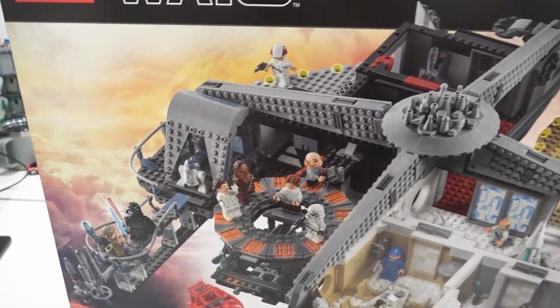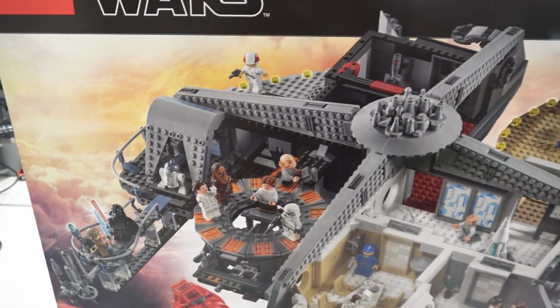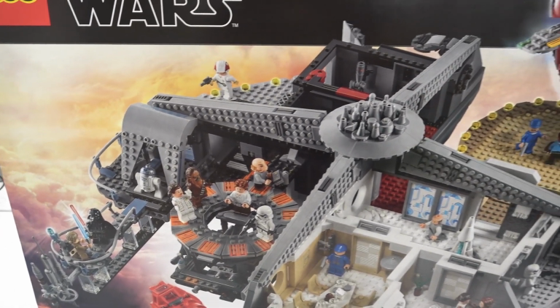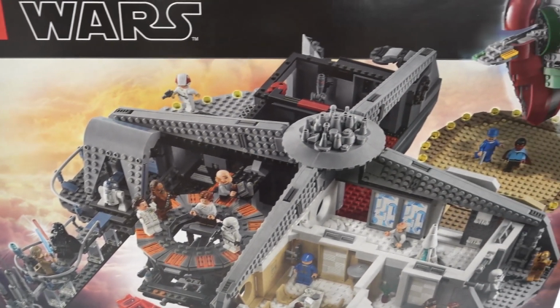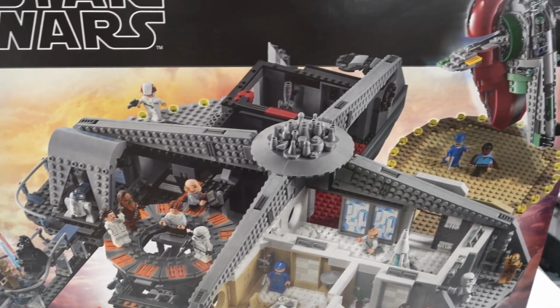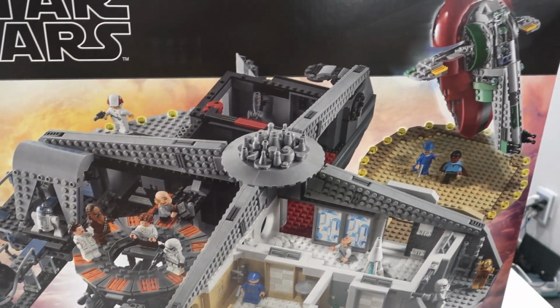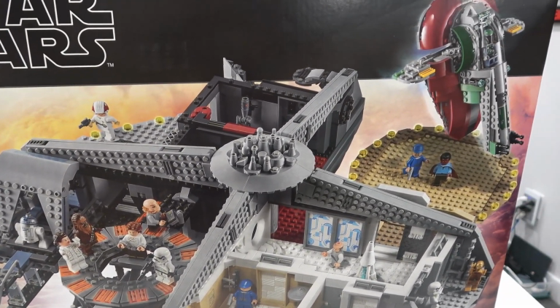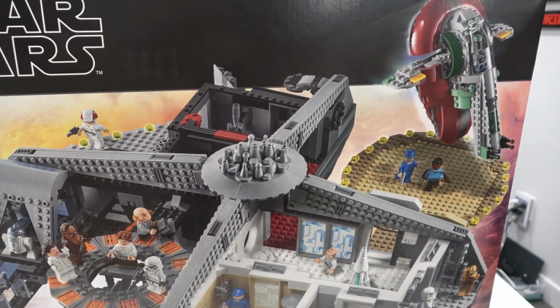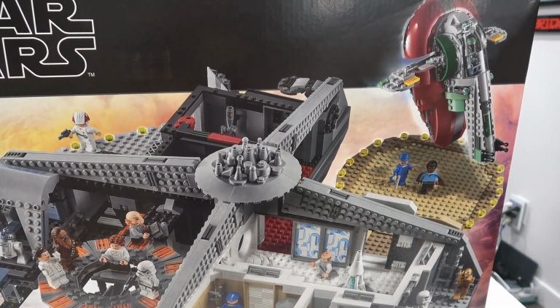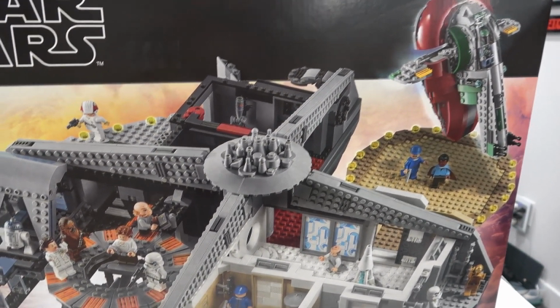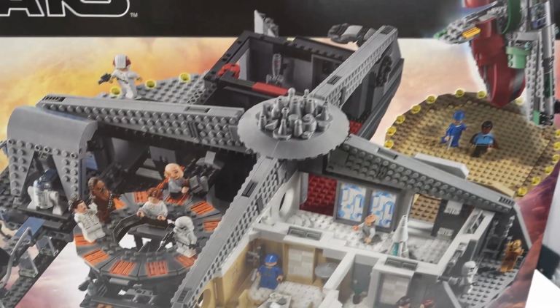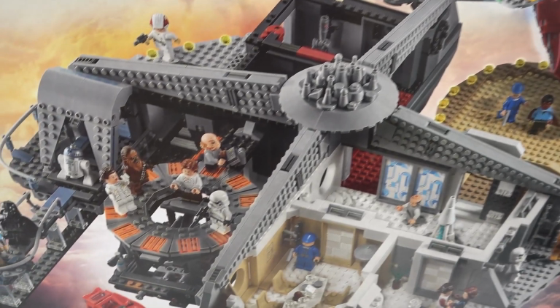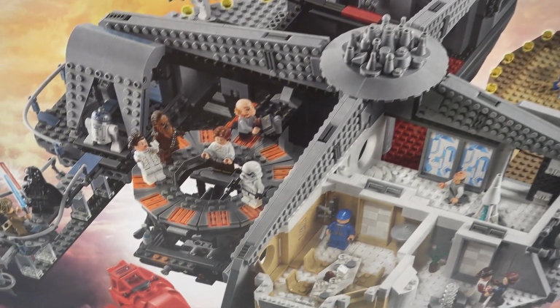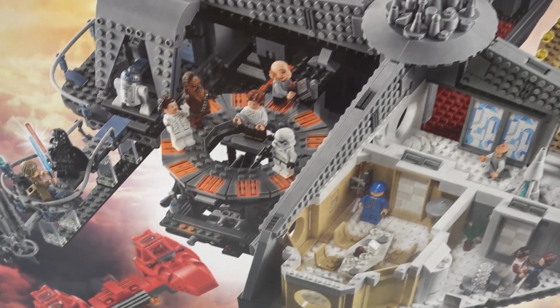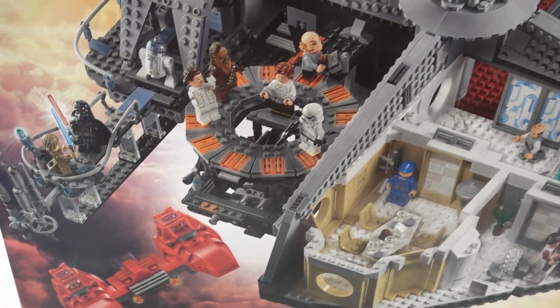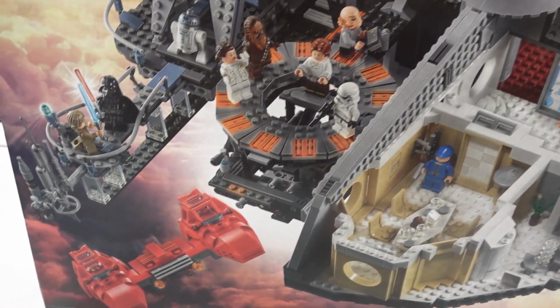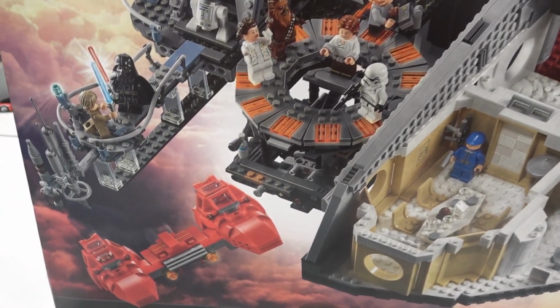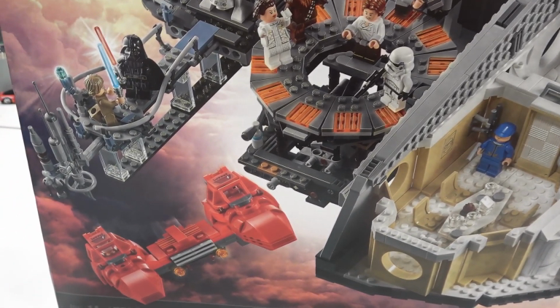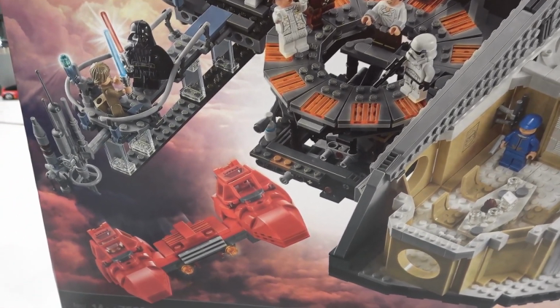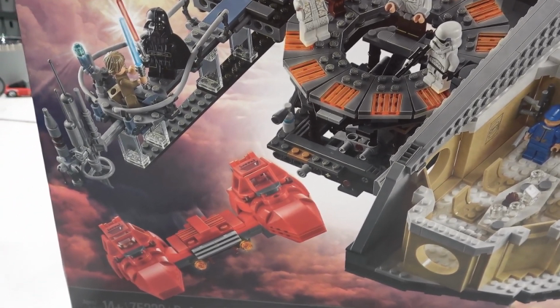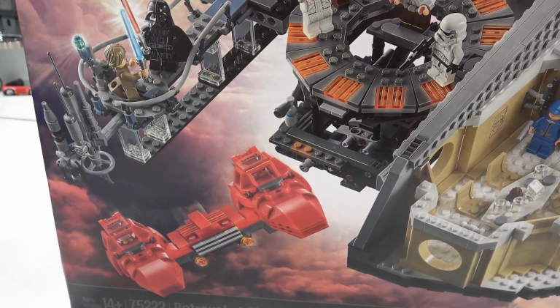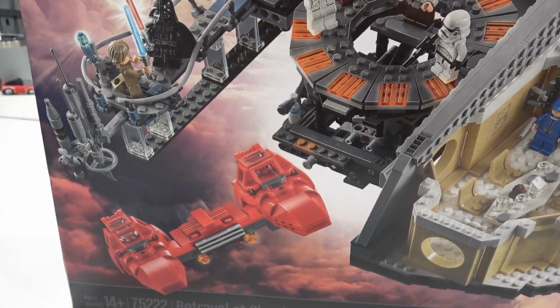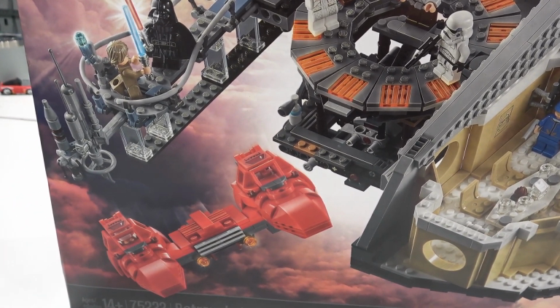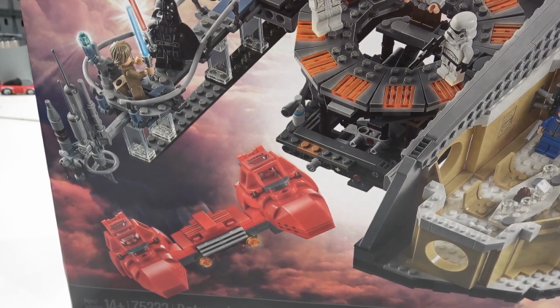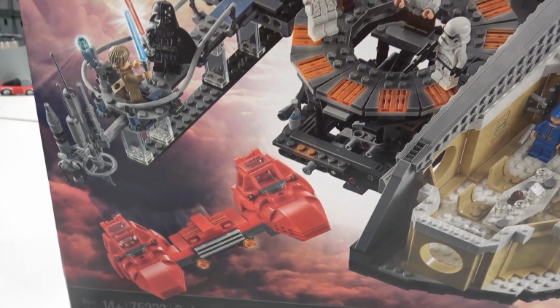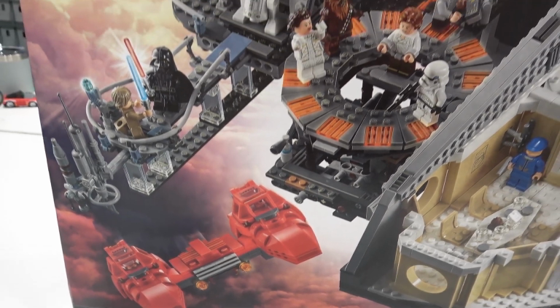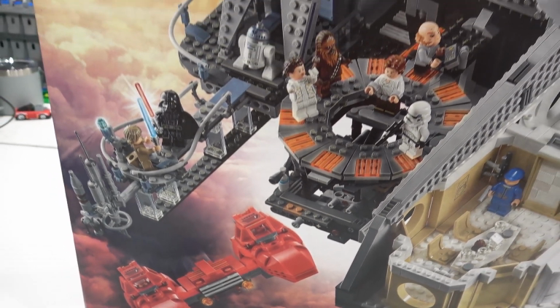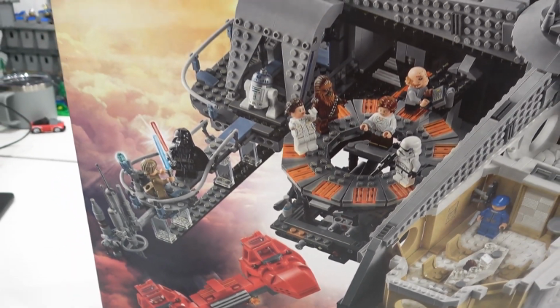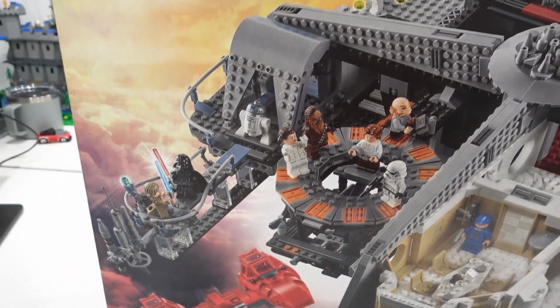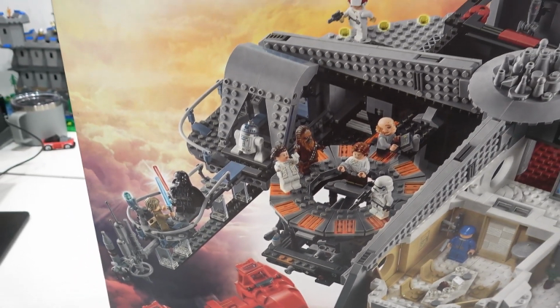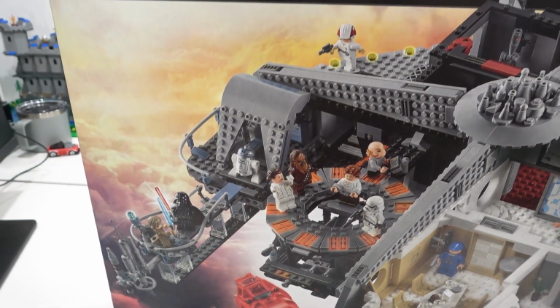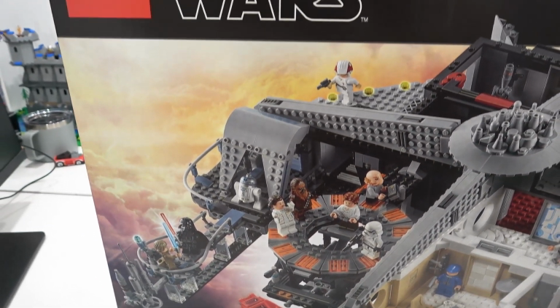The Slave One is not the only vehicle you get in the set — you also get the Twin Pod Cloud Car, commonly found at Cloud City.